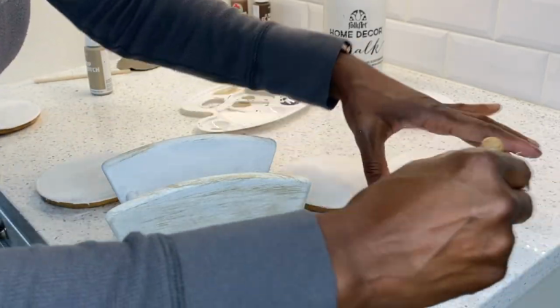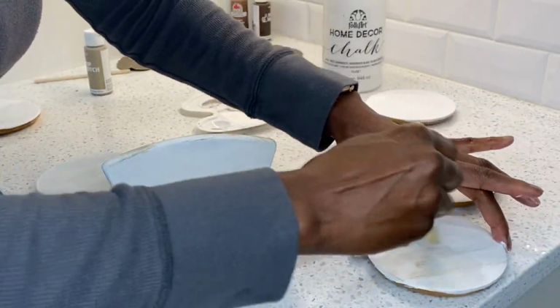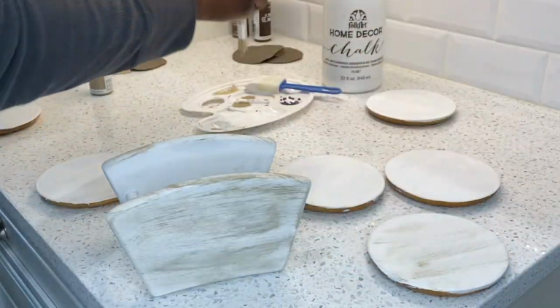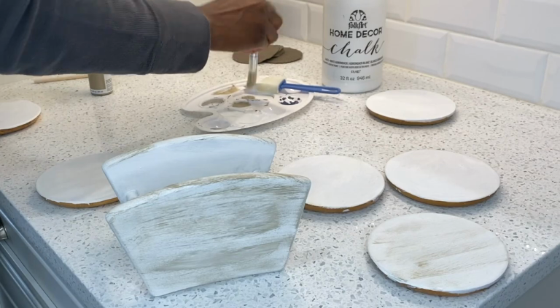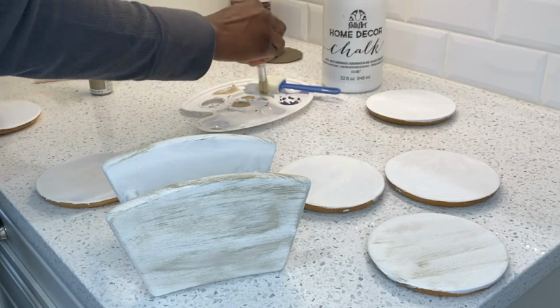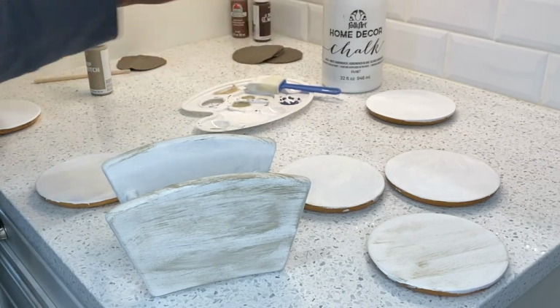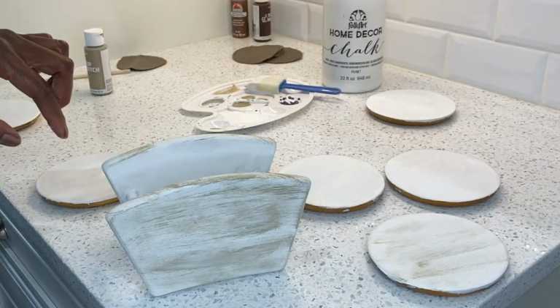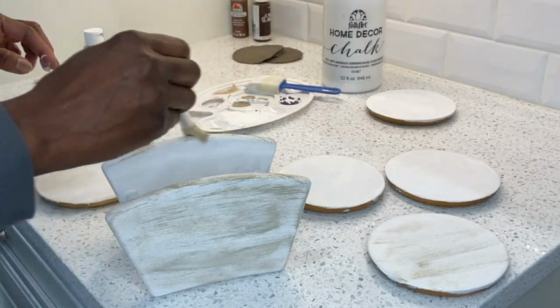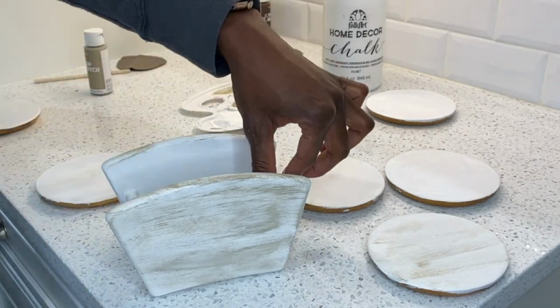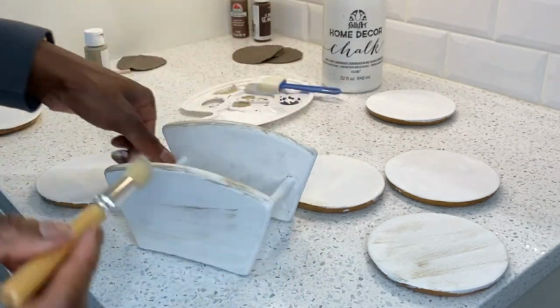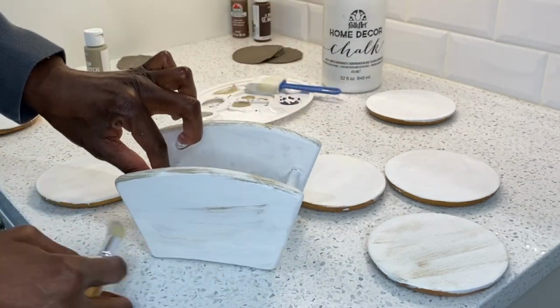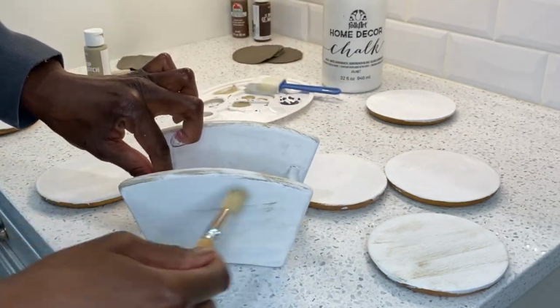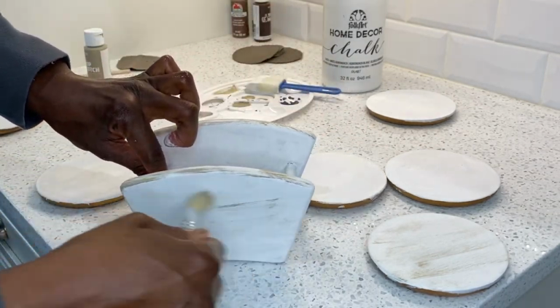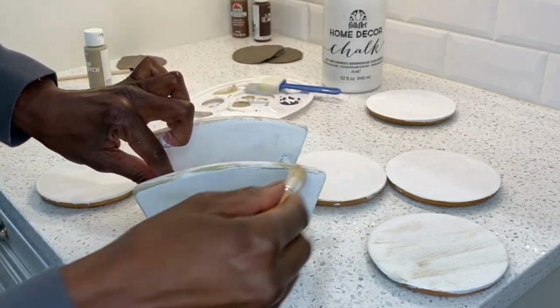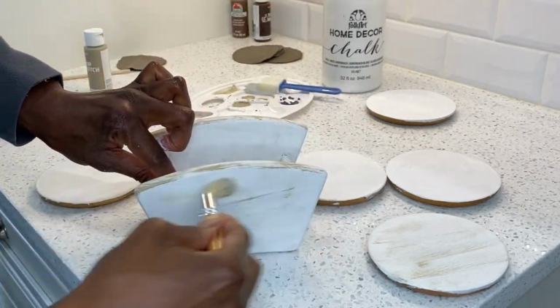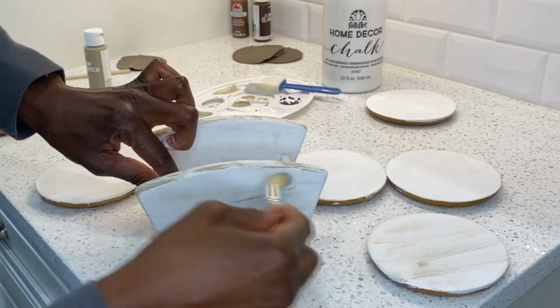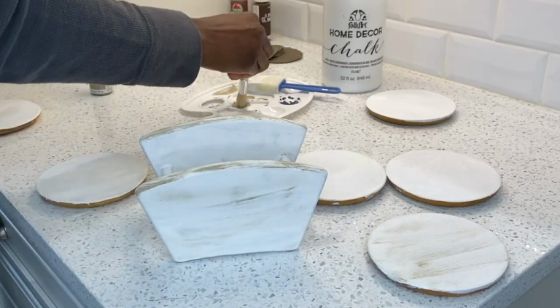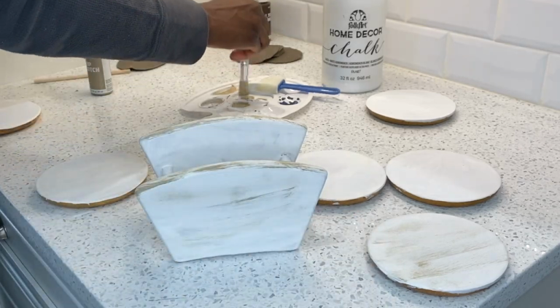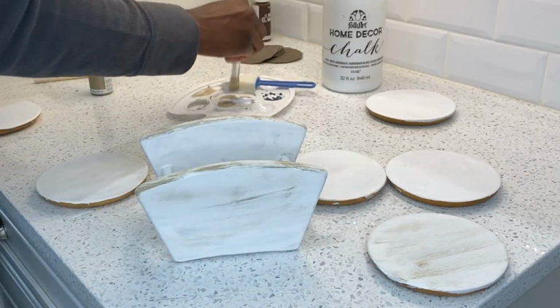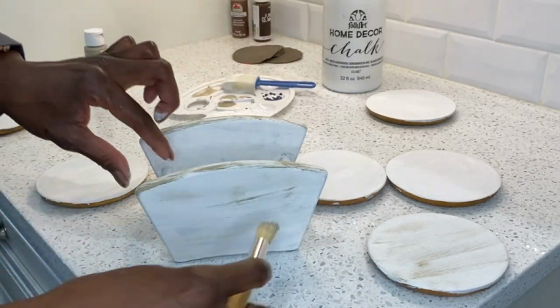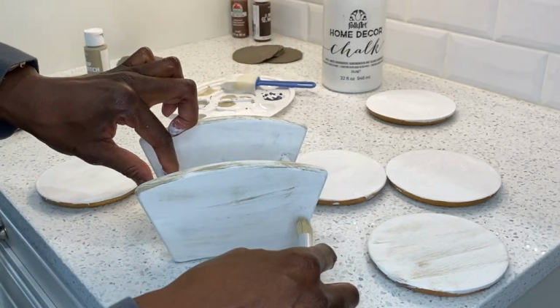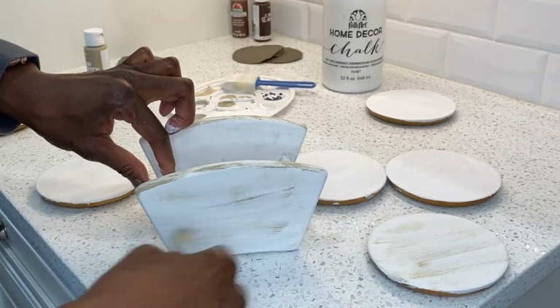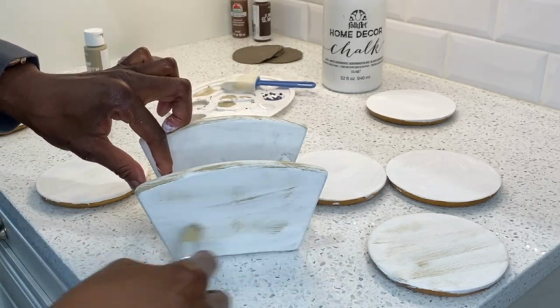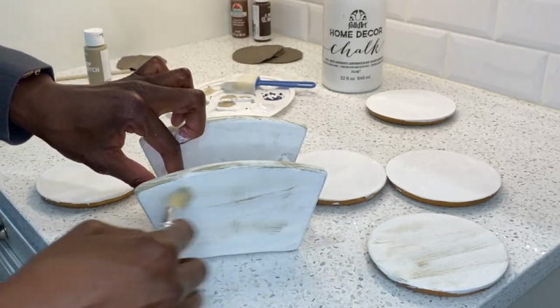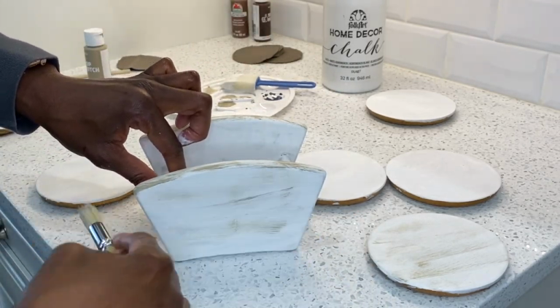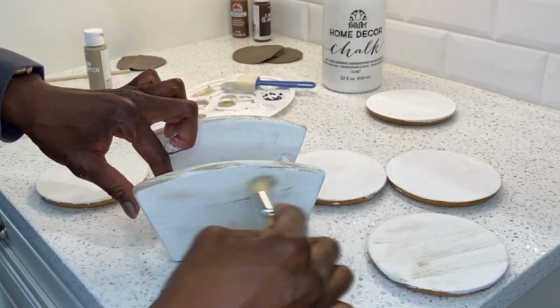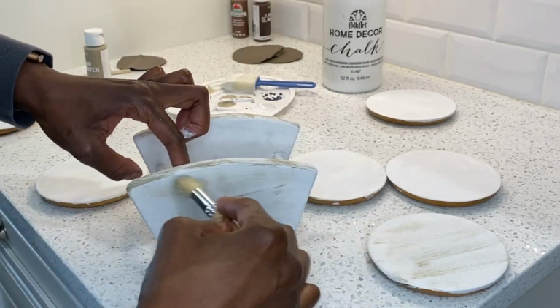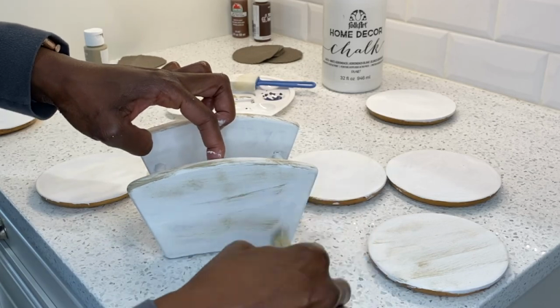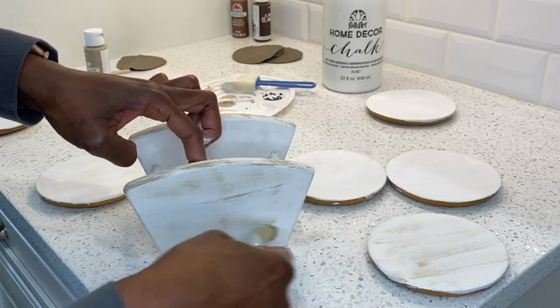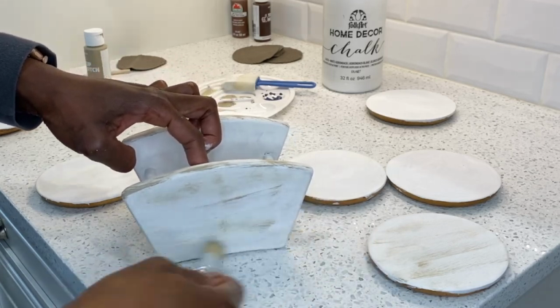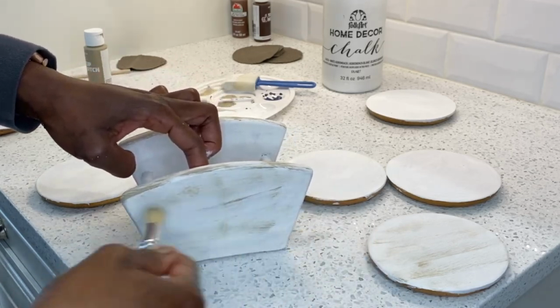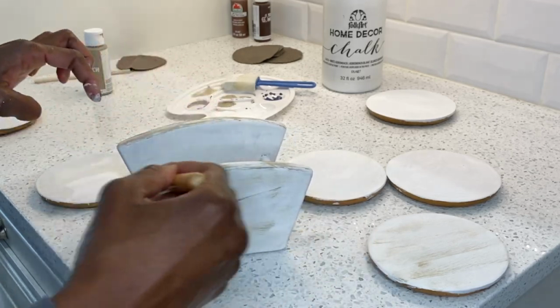You just keep working at it — keep blending your color, keep drying off your brush — and you'll achieve the combination that you like. And if you don't, you can always paint over it and start again.